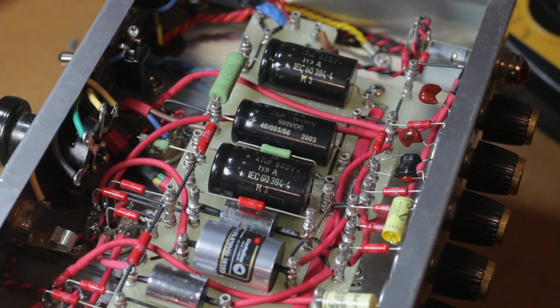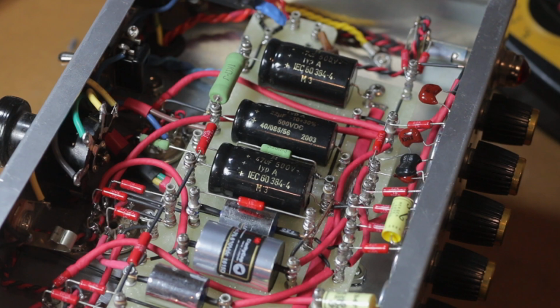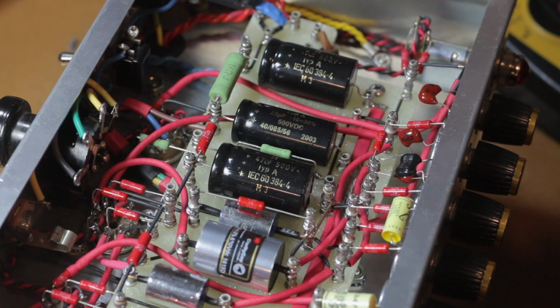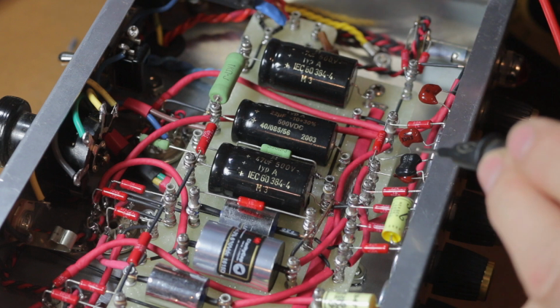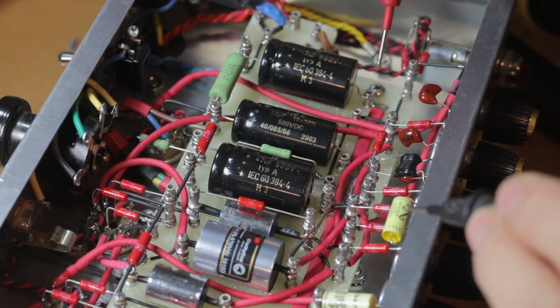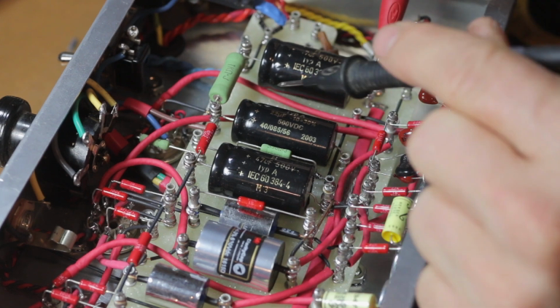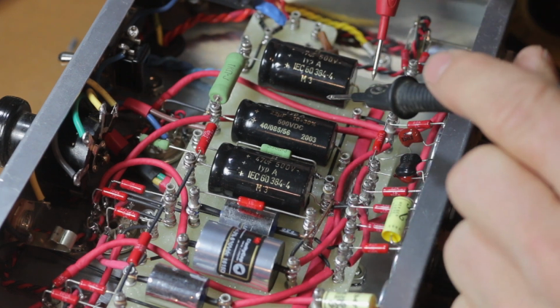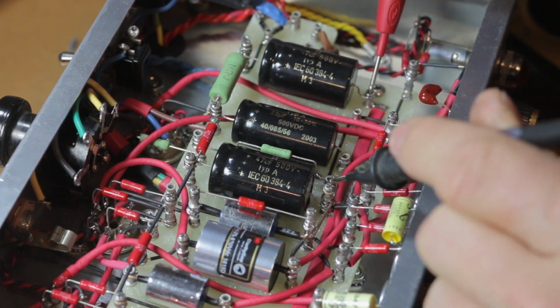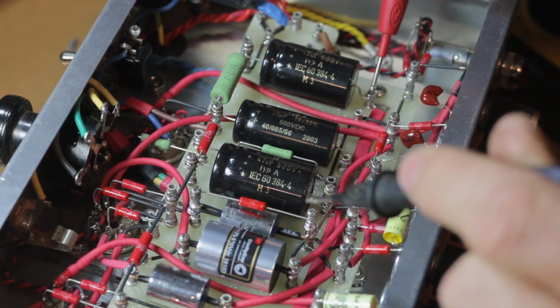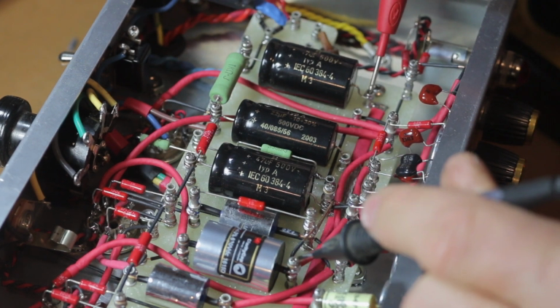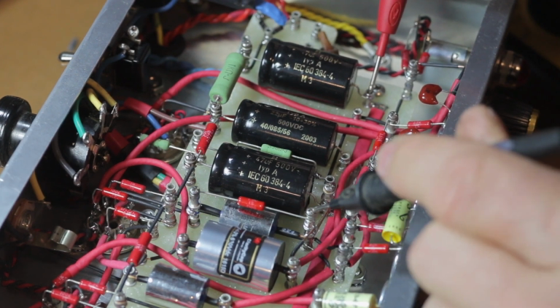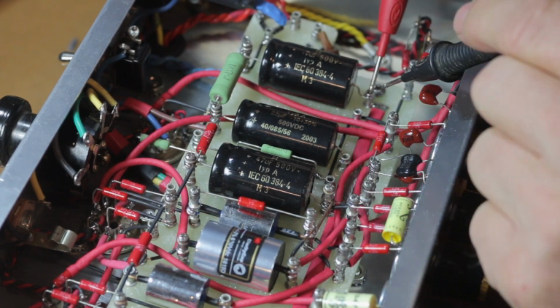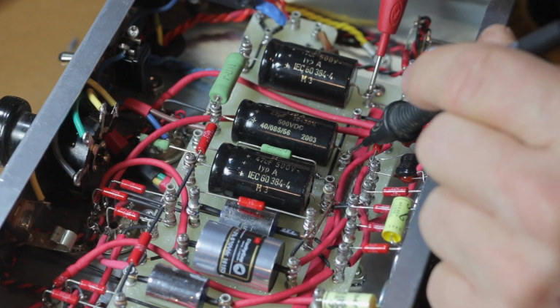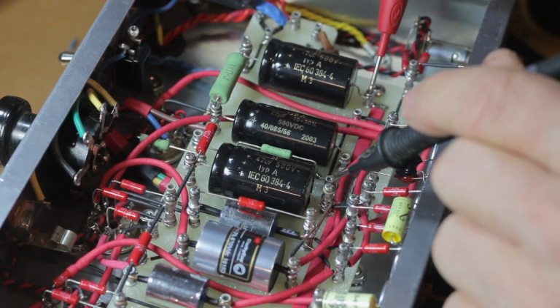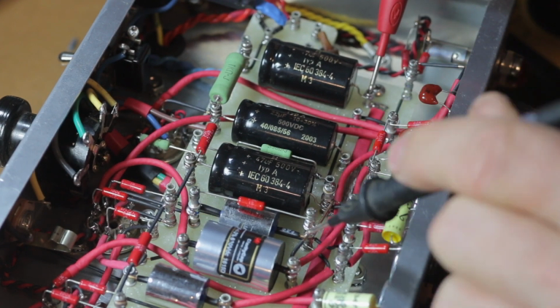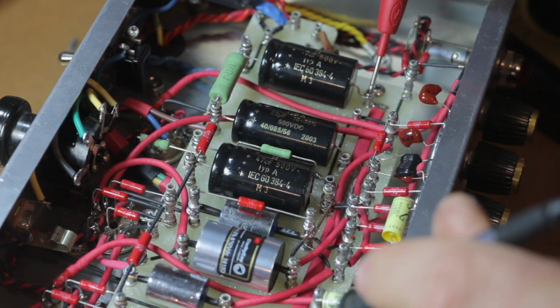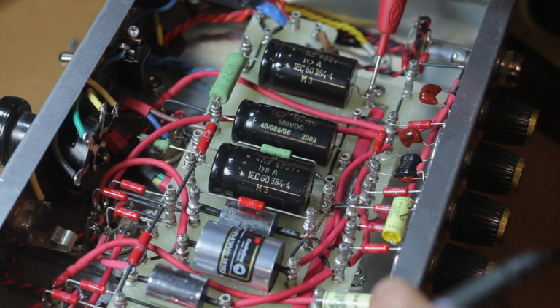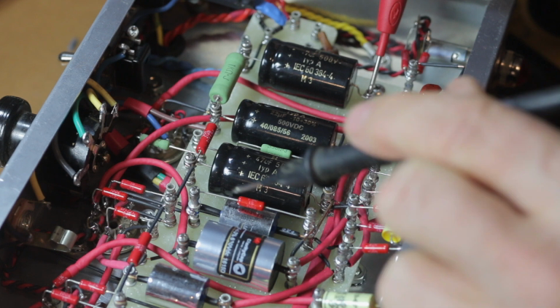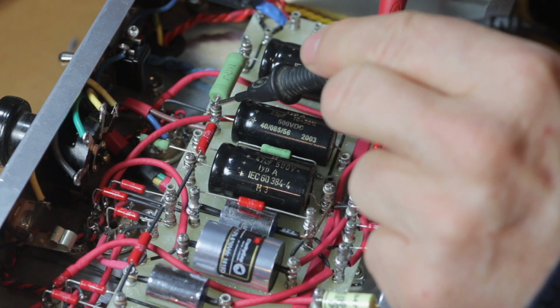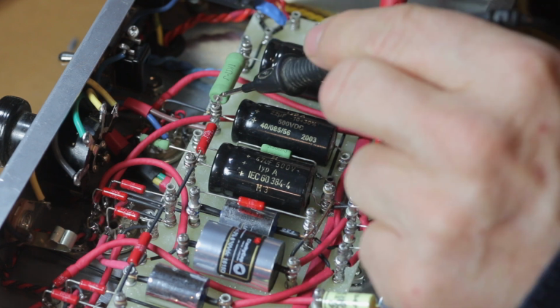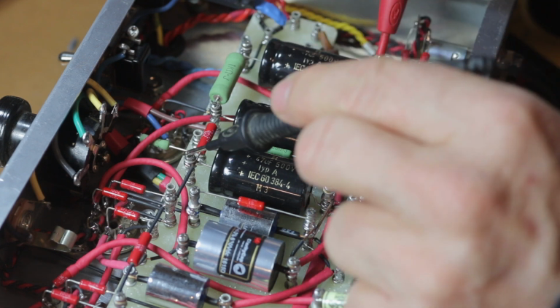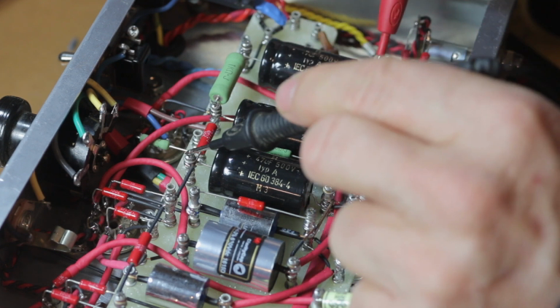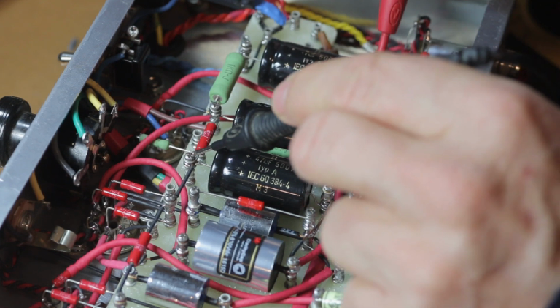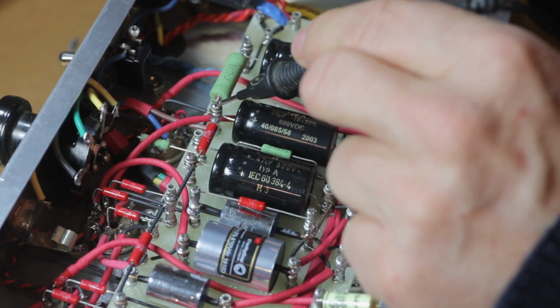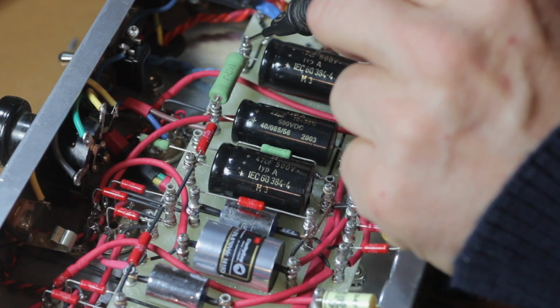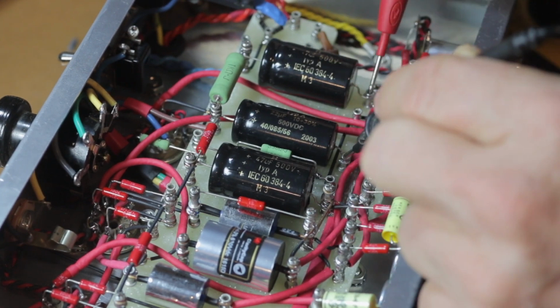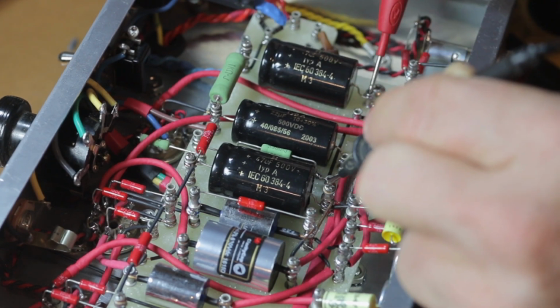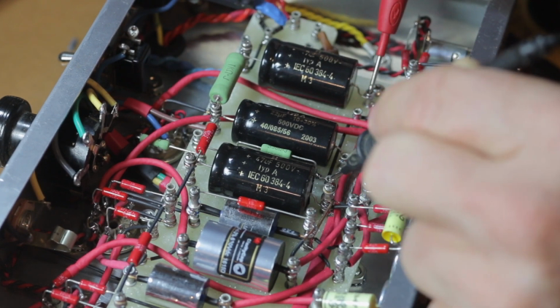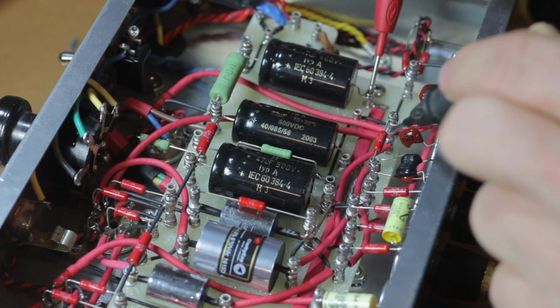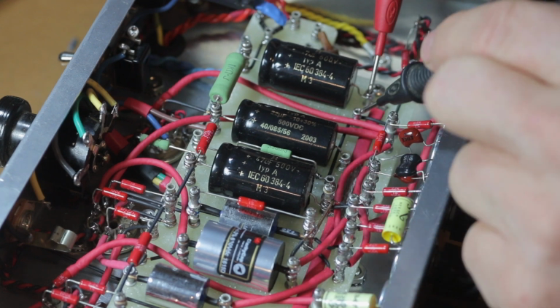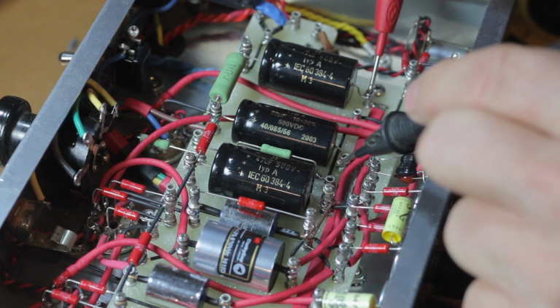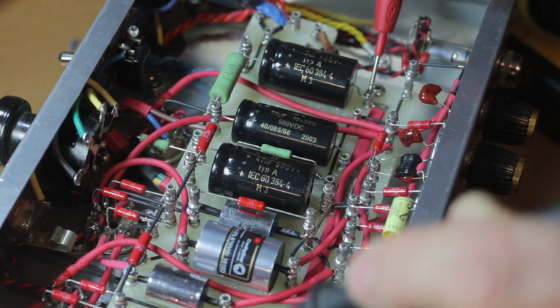The next thing to do is go through your circuit, make sure everything is in its correct place, grab your multimeter, check for continuity, recheck and then recheck again.